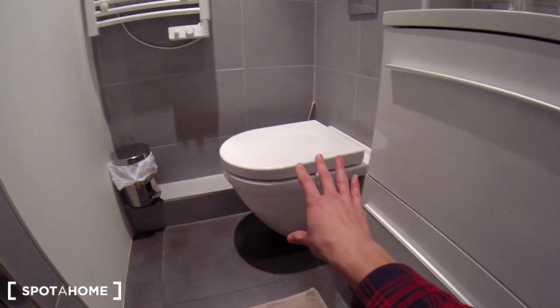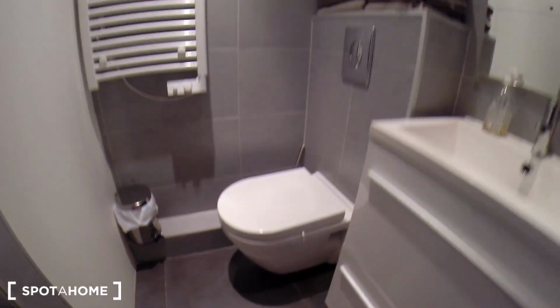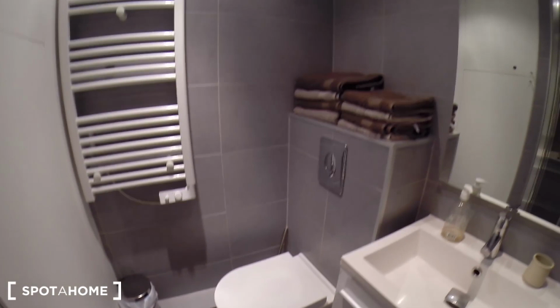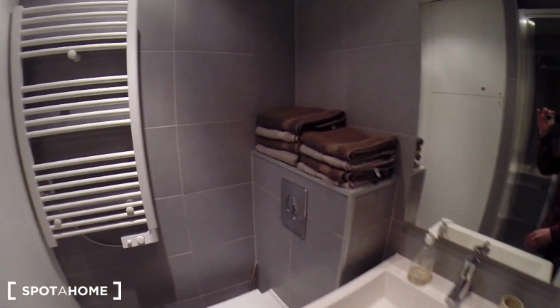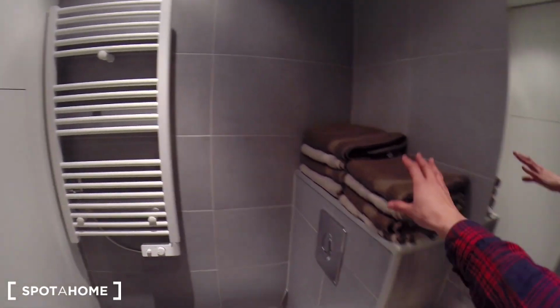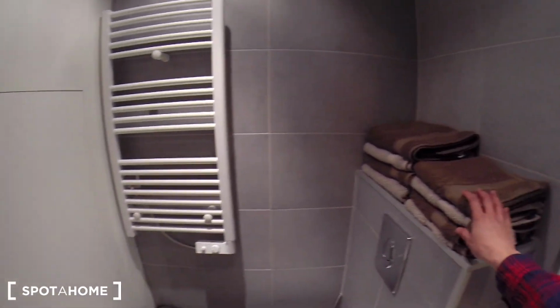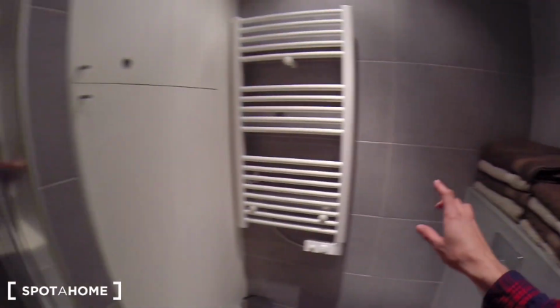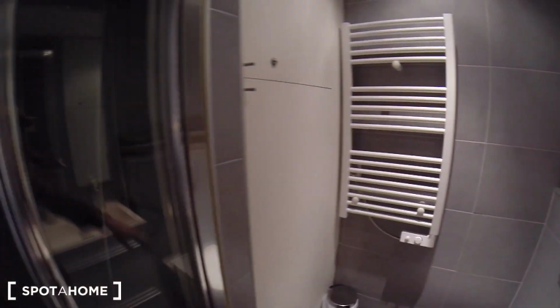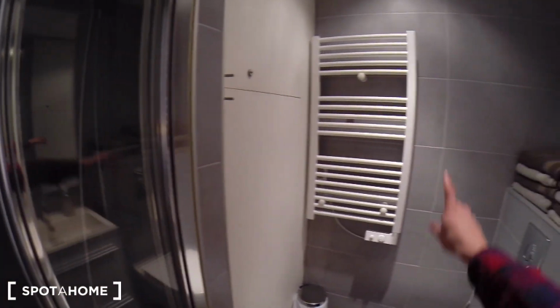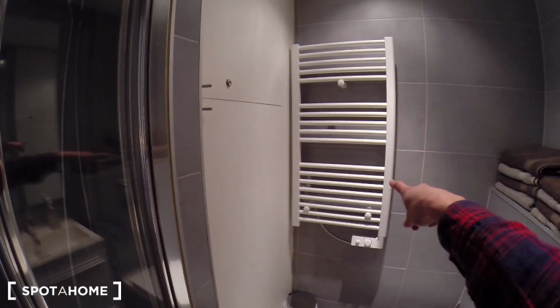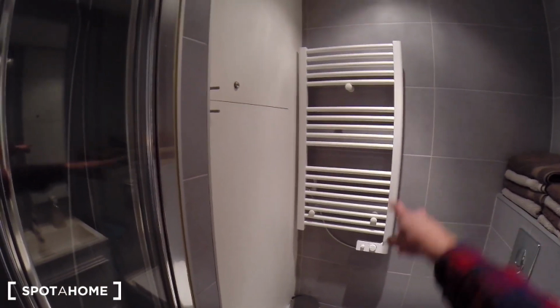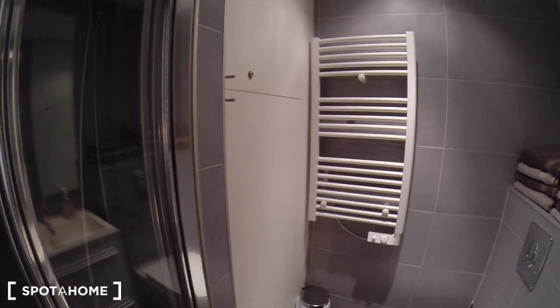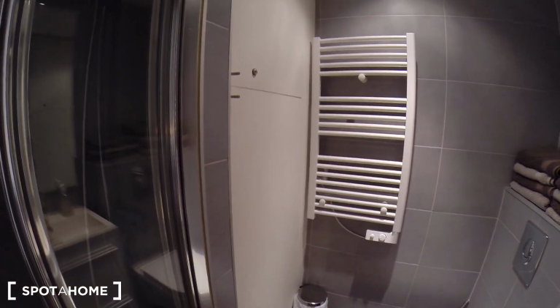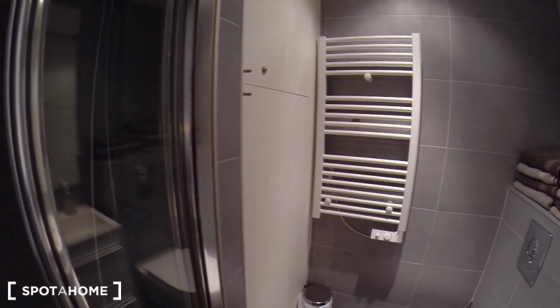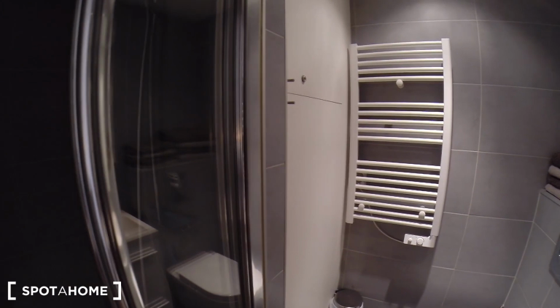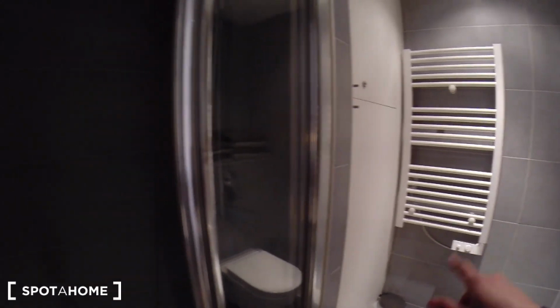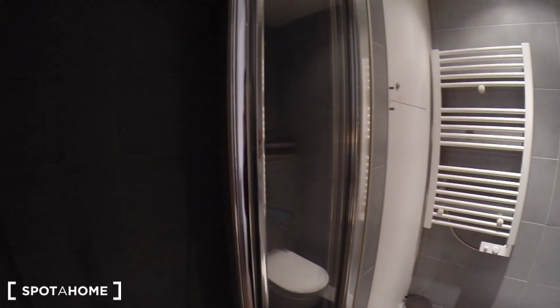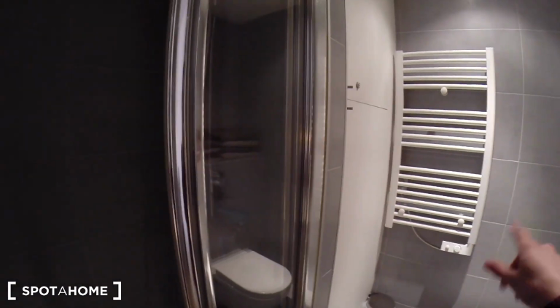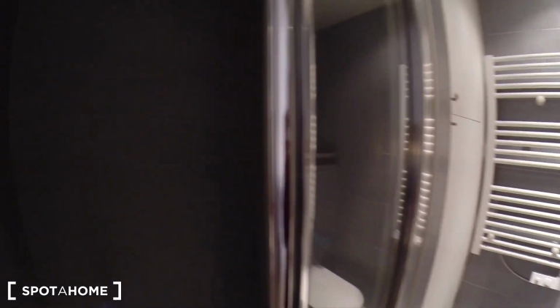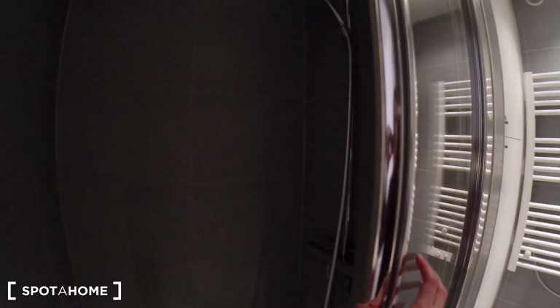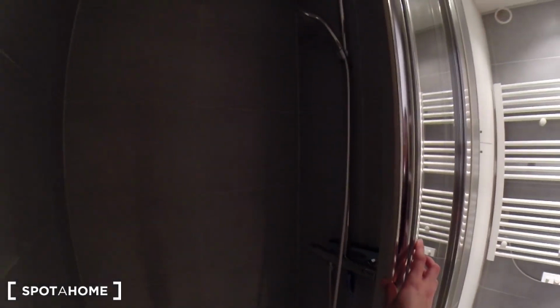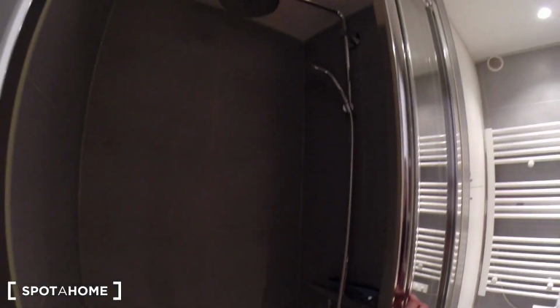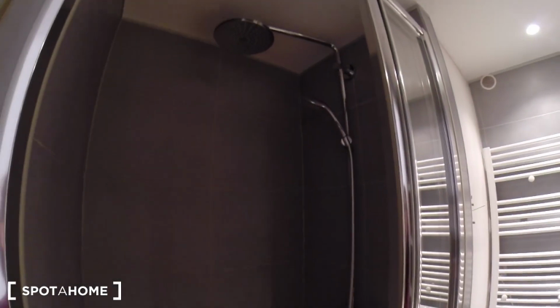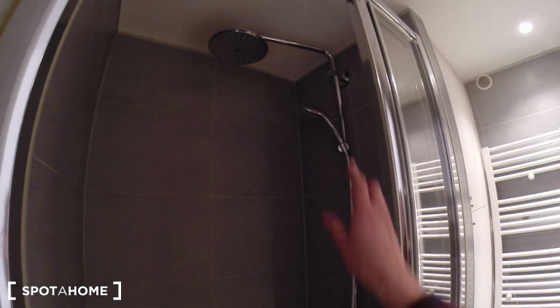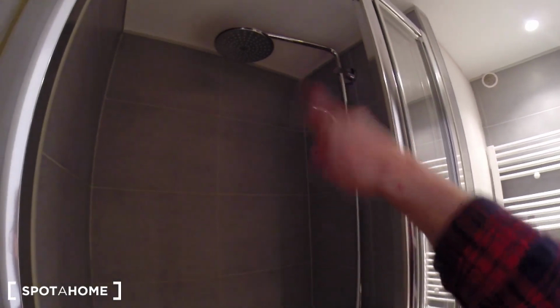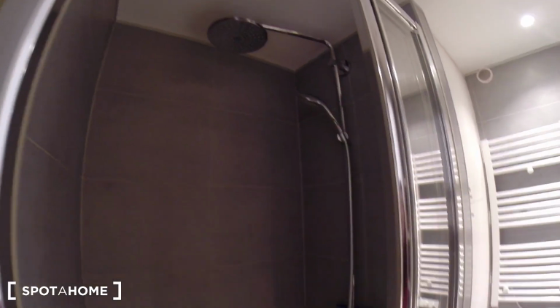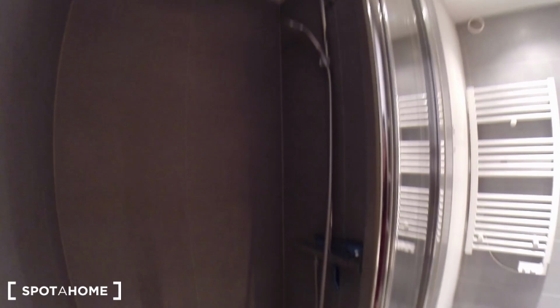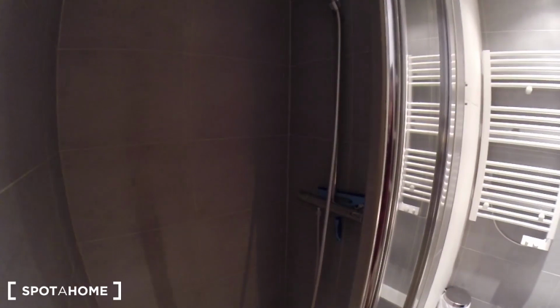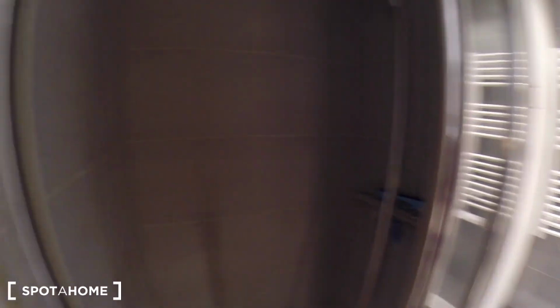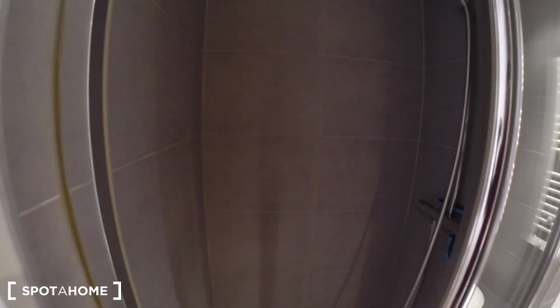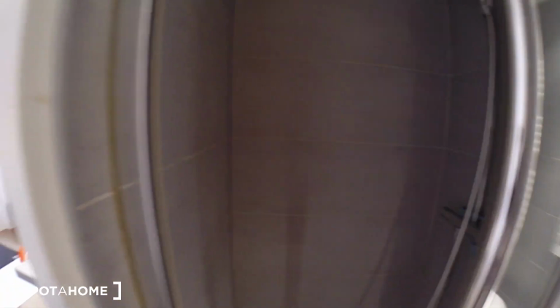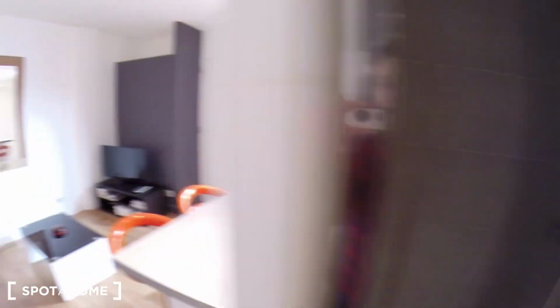The toilet is here. There are towels if you need them. And here's the shower — a rain shower. Very nice.